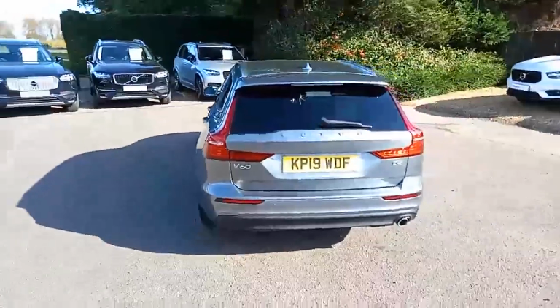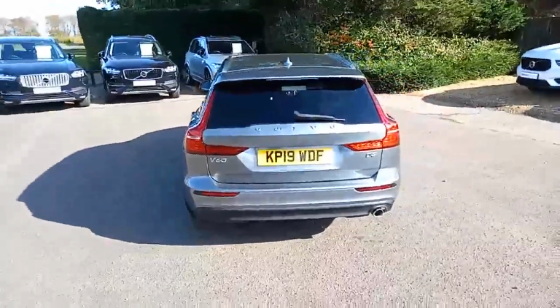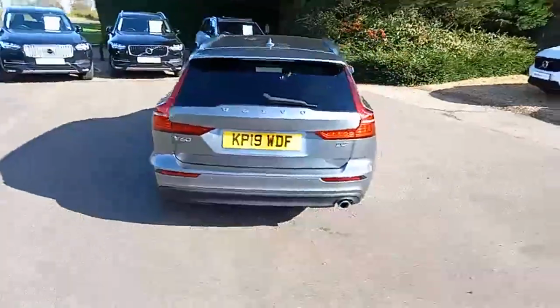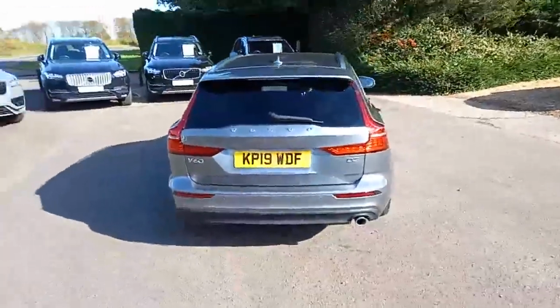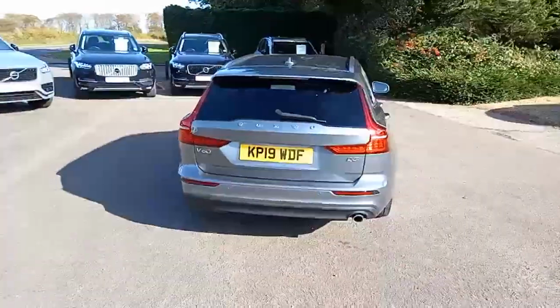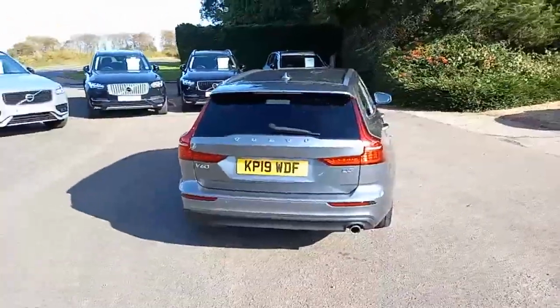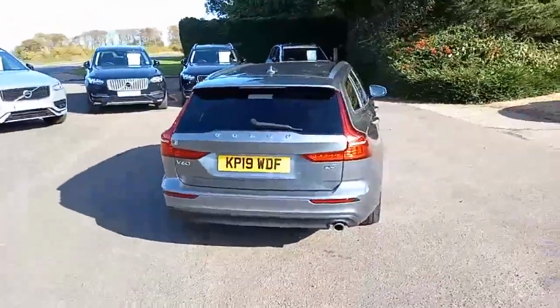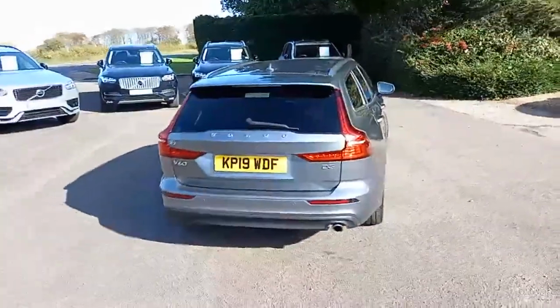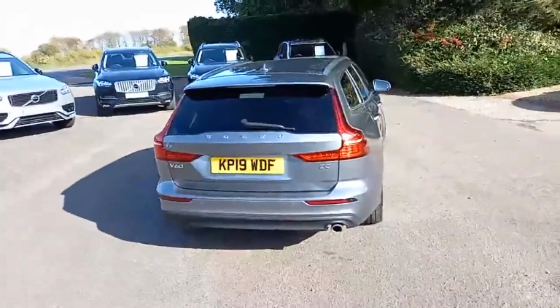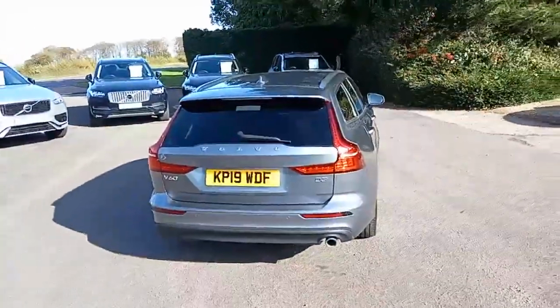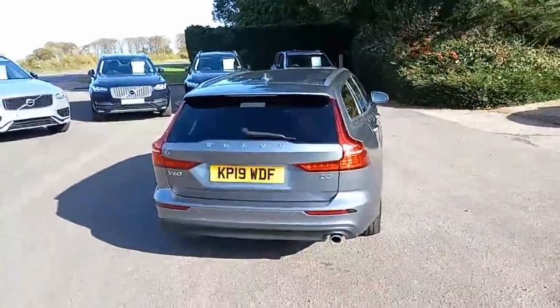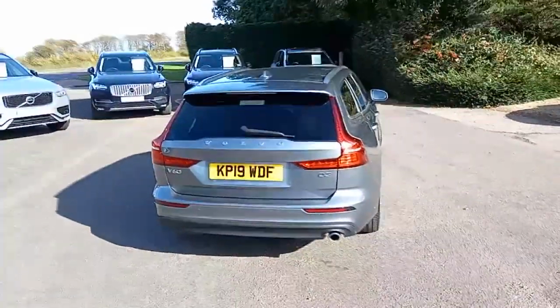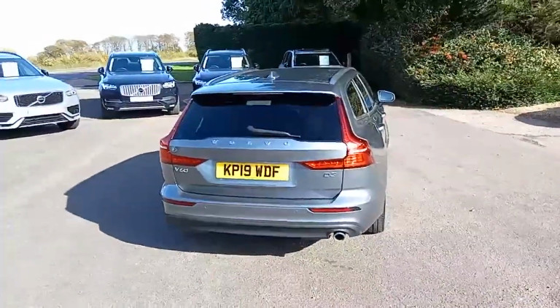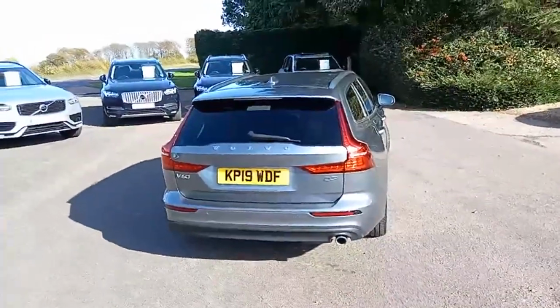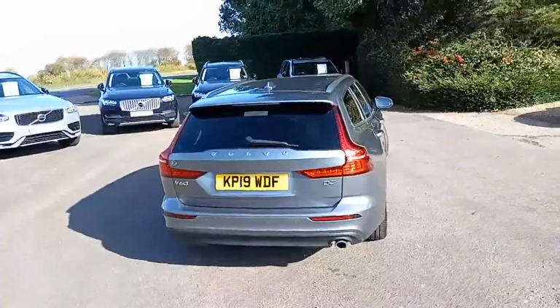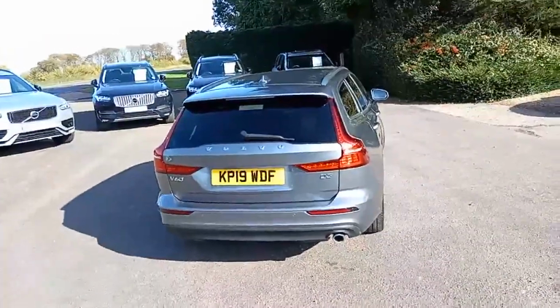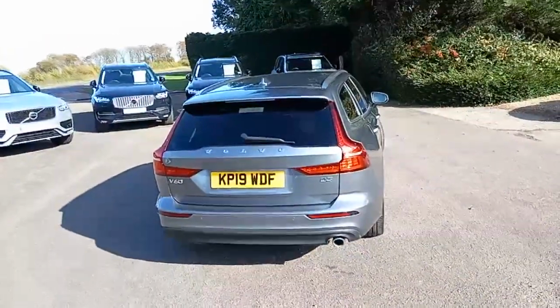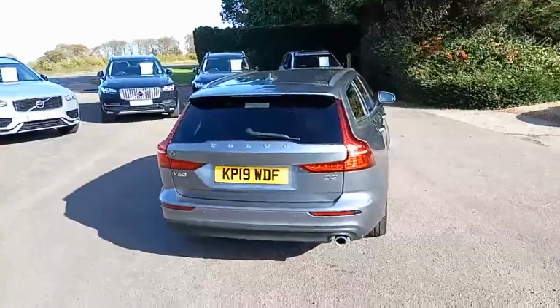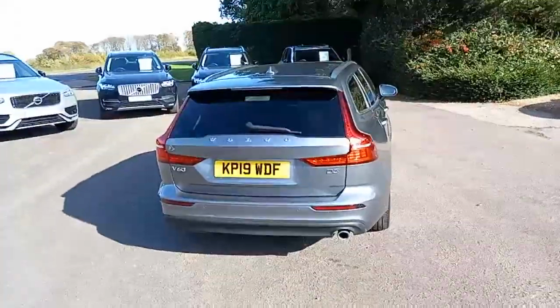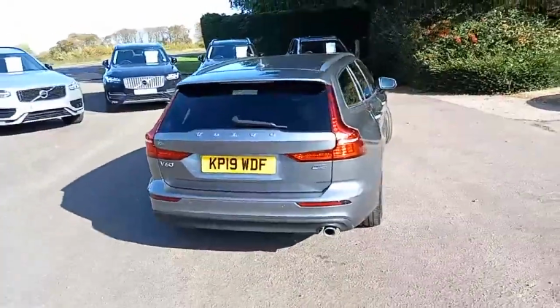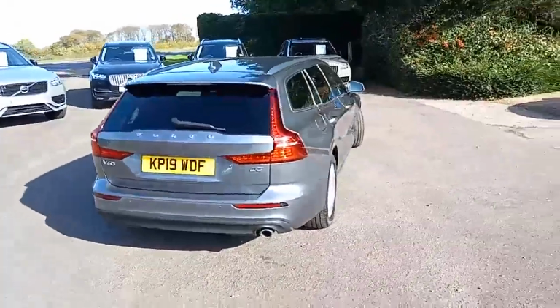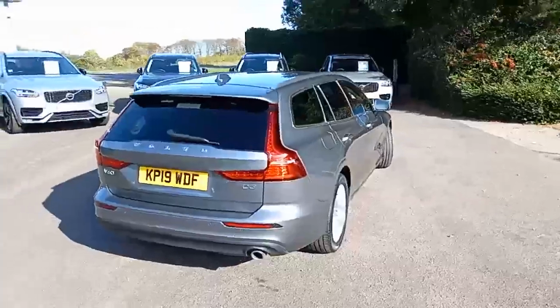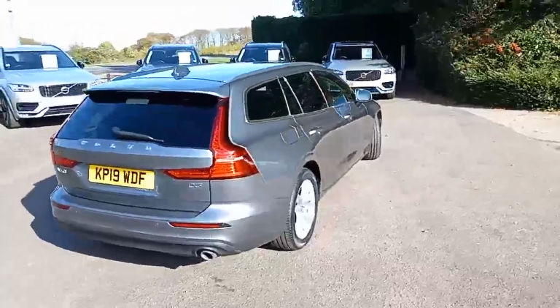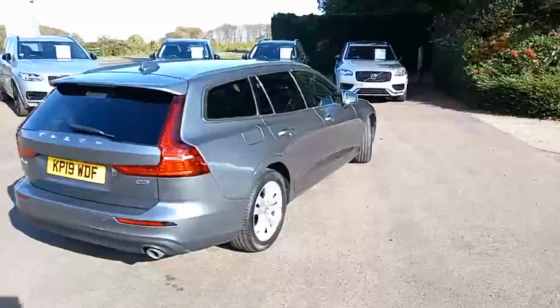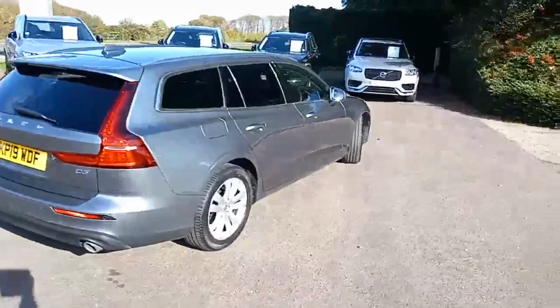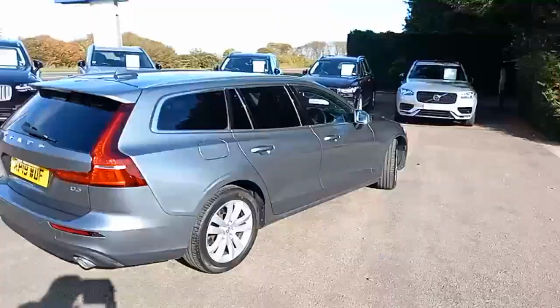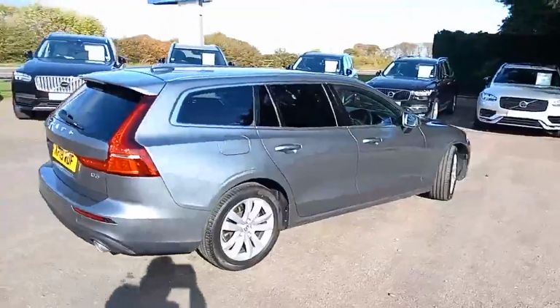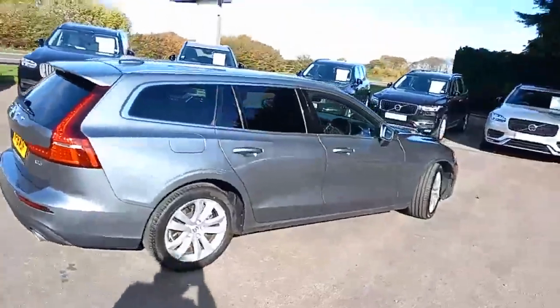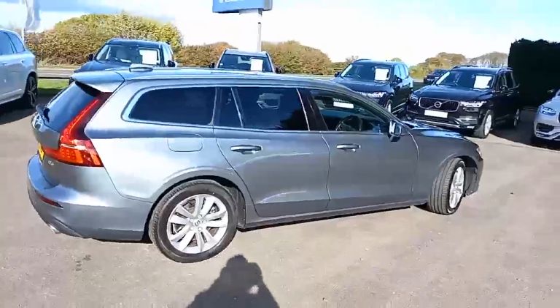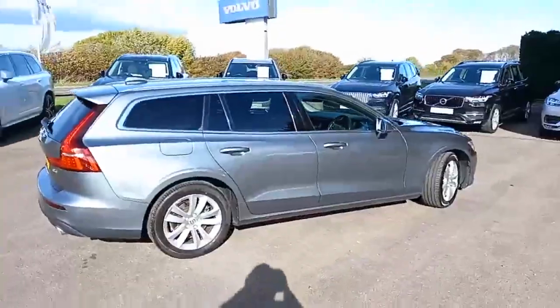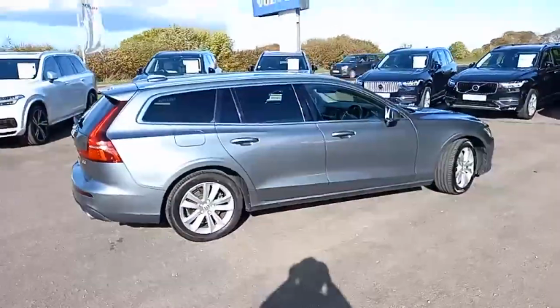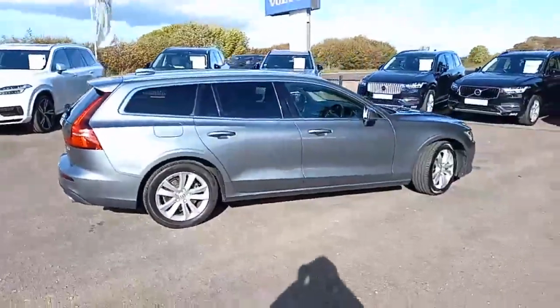It's a D3 engine — that is a 2-litre 4-cylinder diesel engine pushing about 150bhp — and it really does look great there with the lines and the sculptures on the doors and side panels, along with the silver alloy wheels.